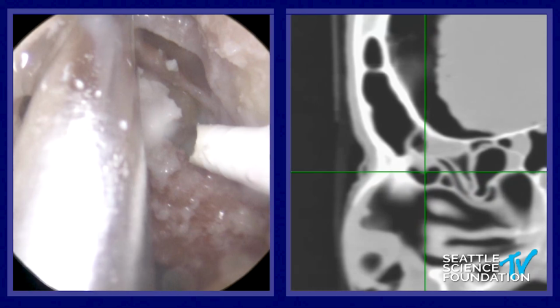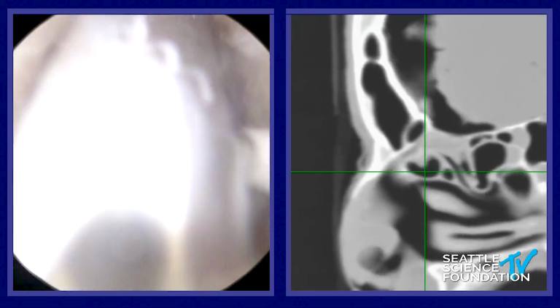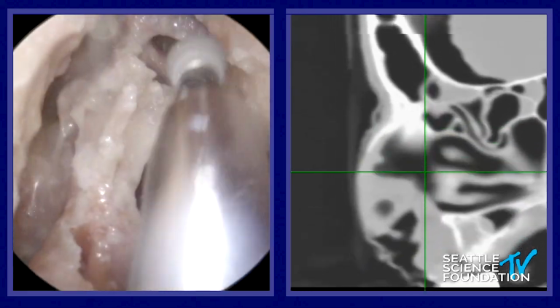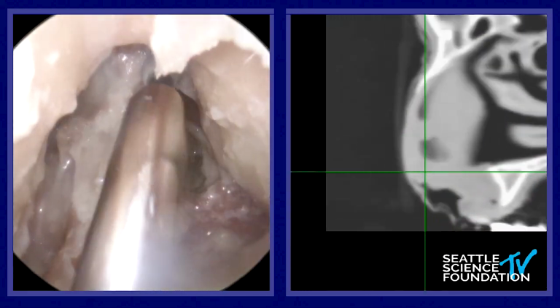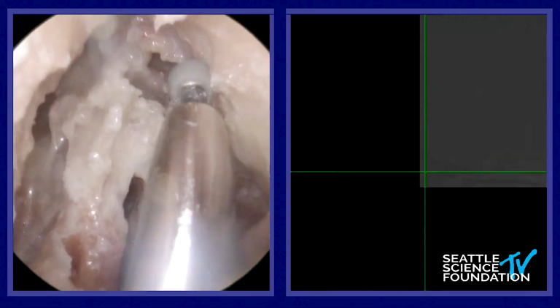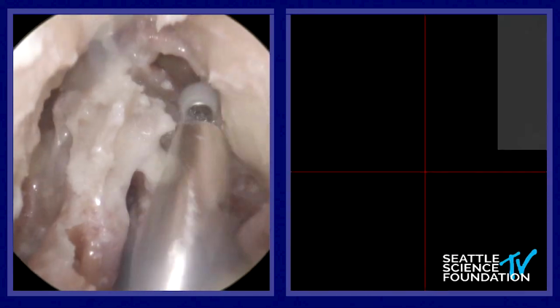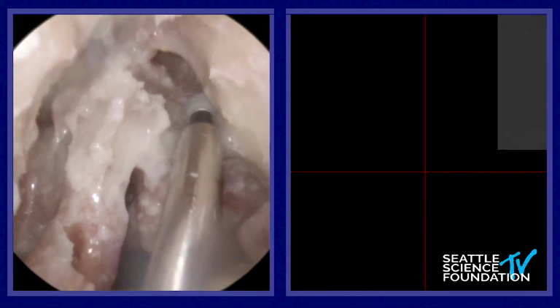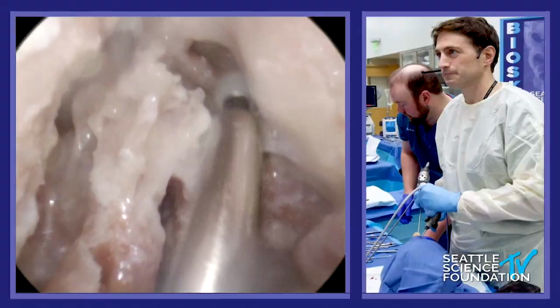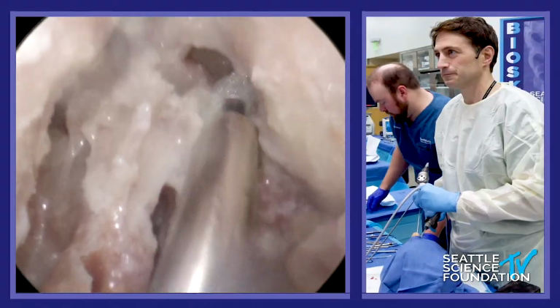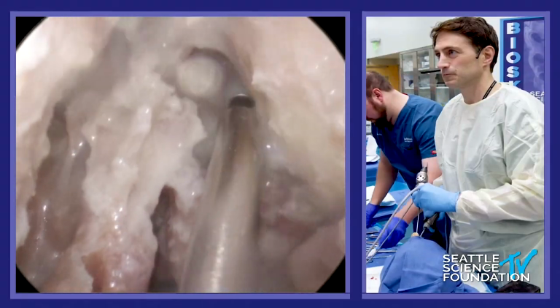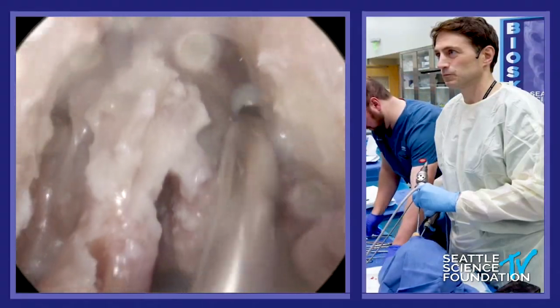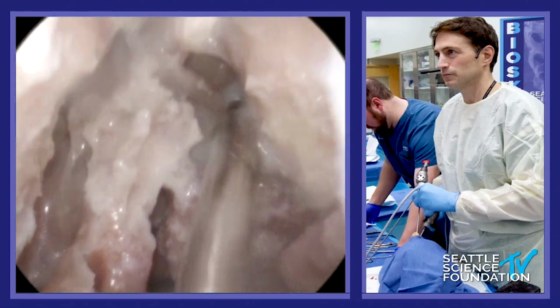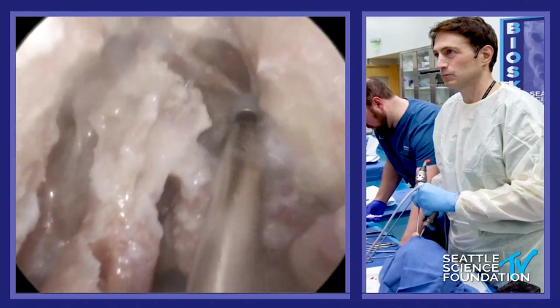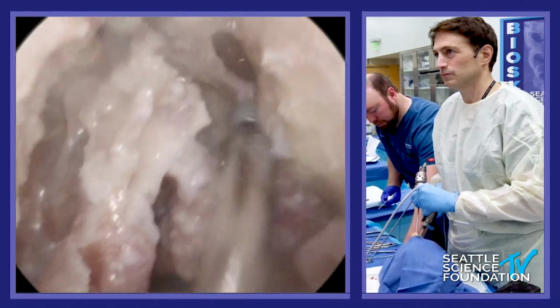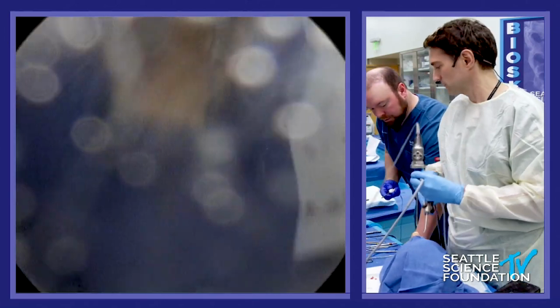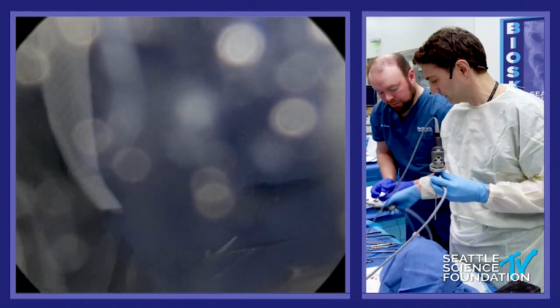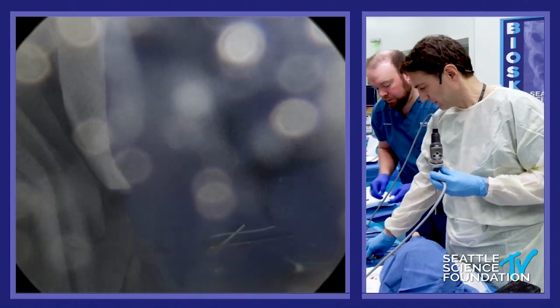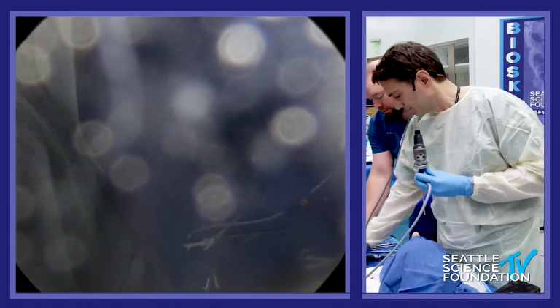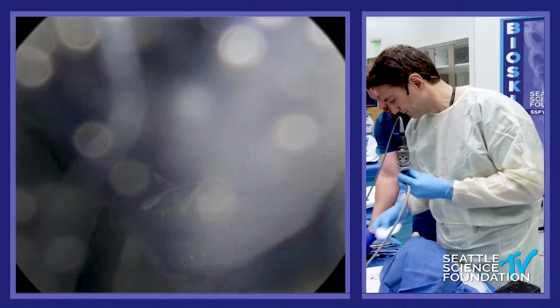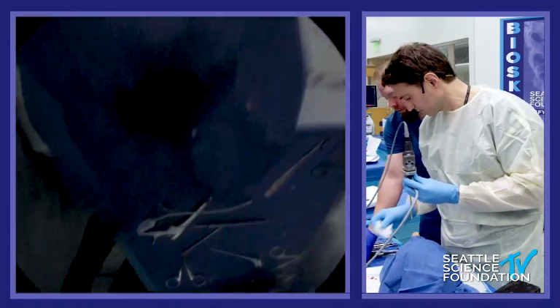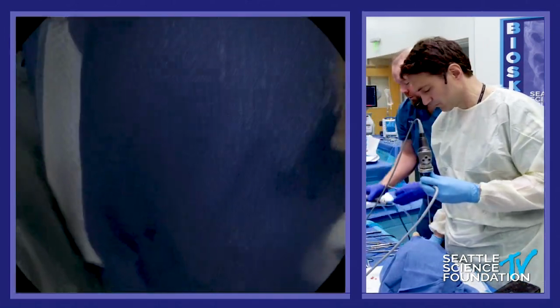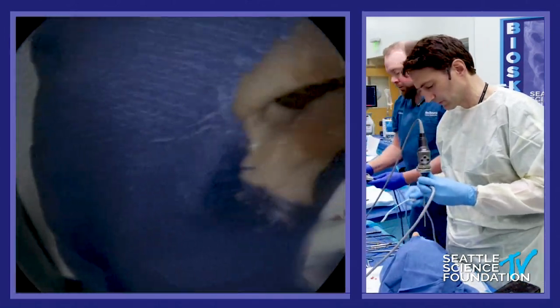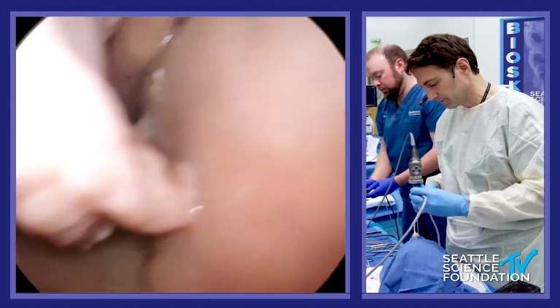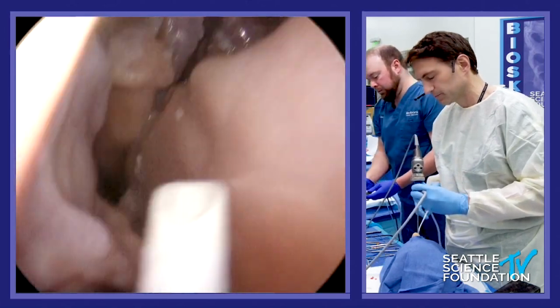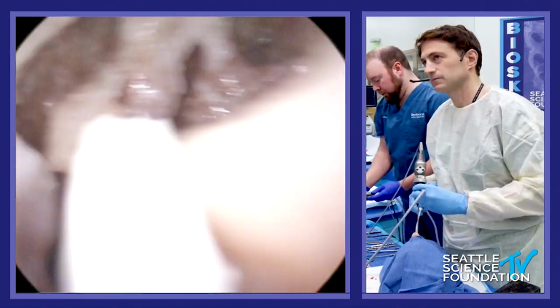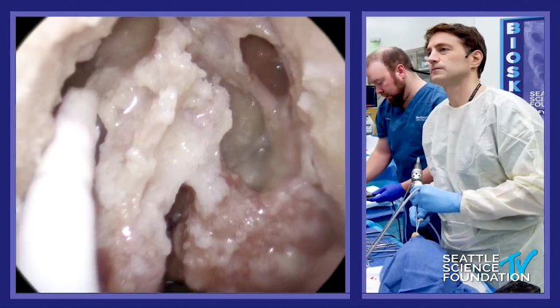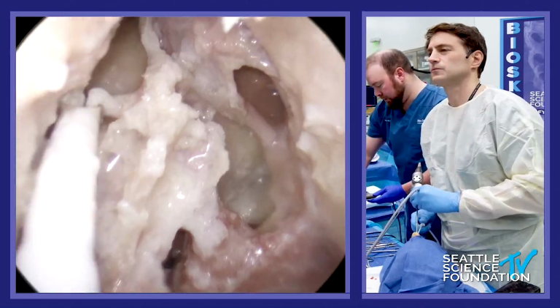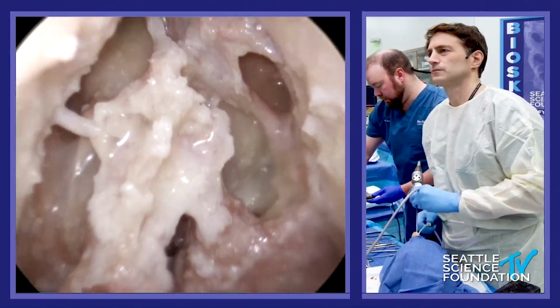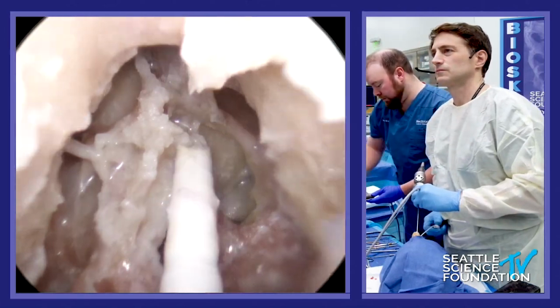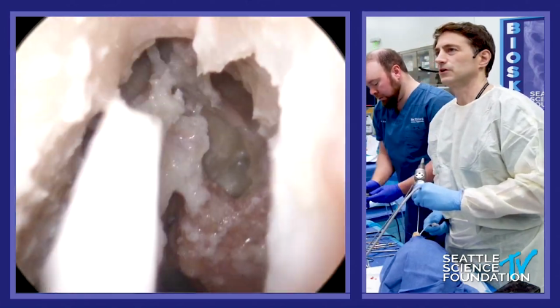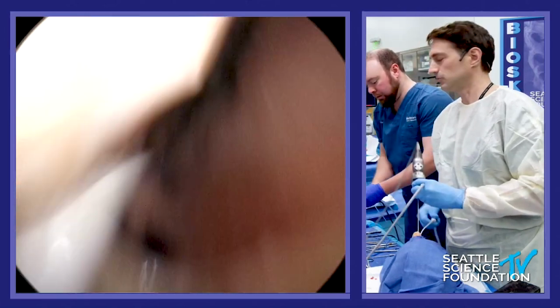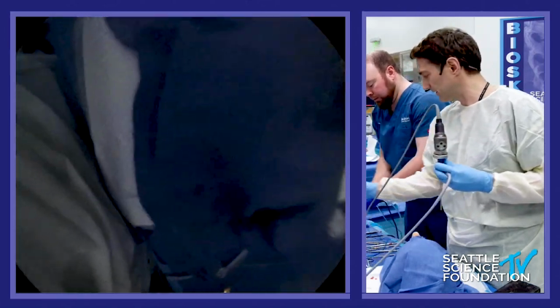Can I see a straight debrider please? I'm just going to debride that.